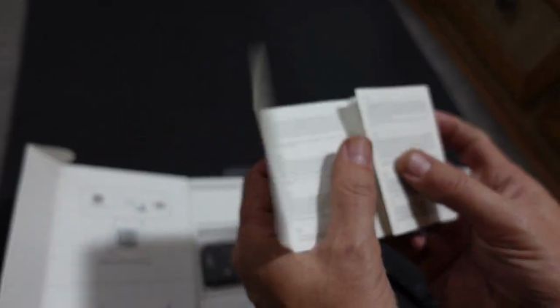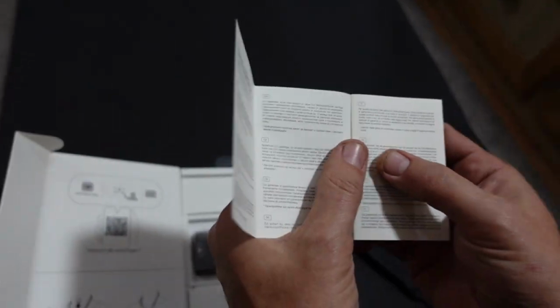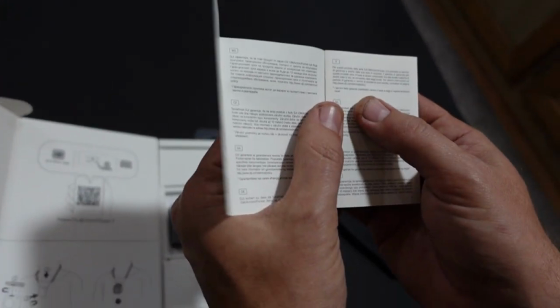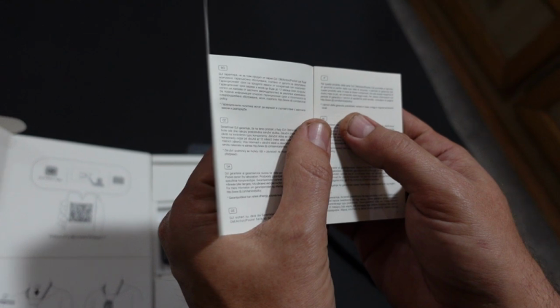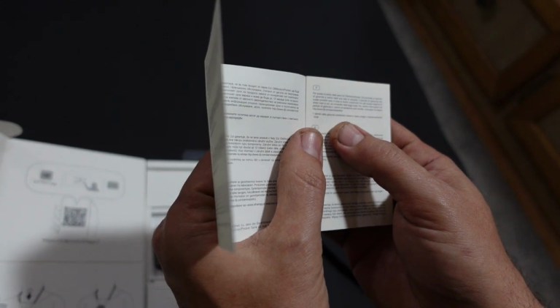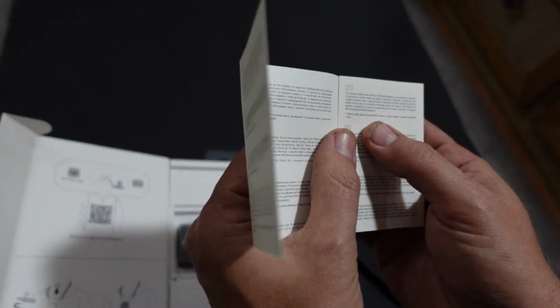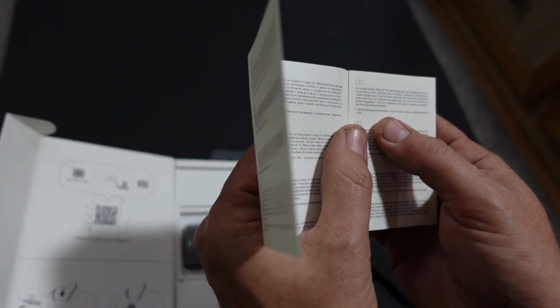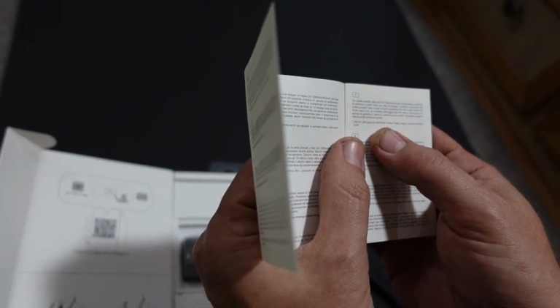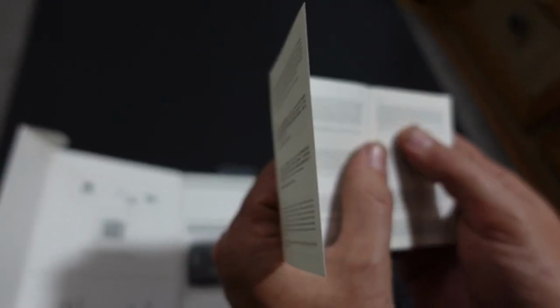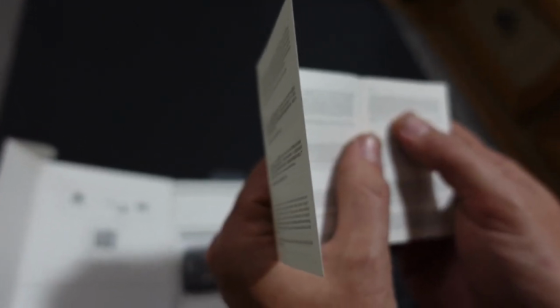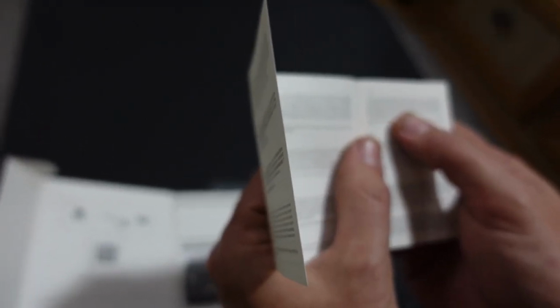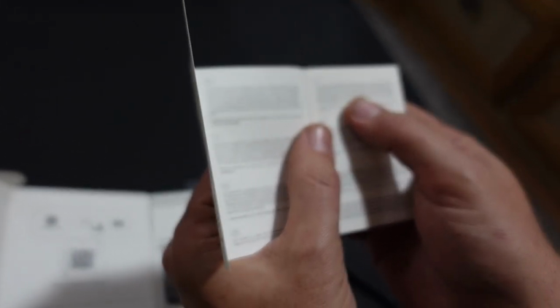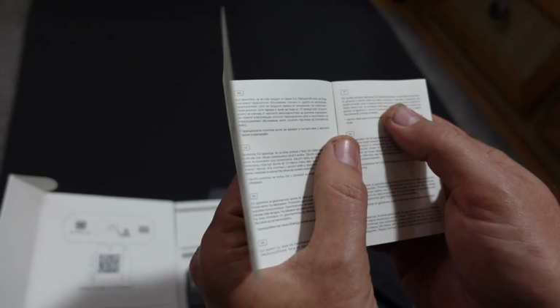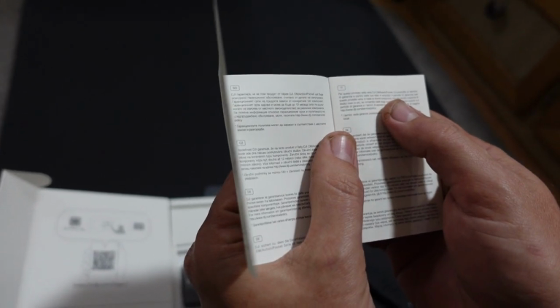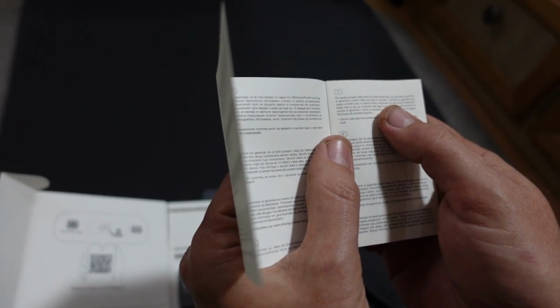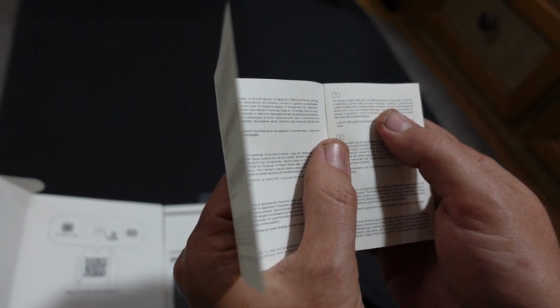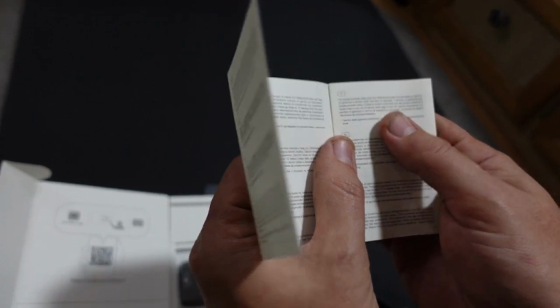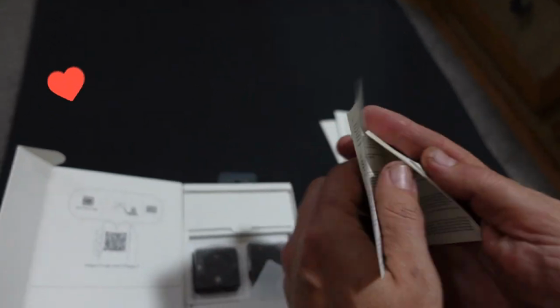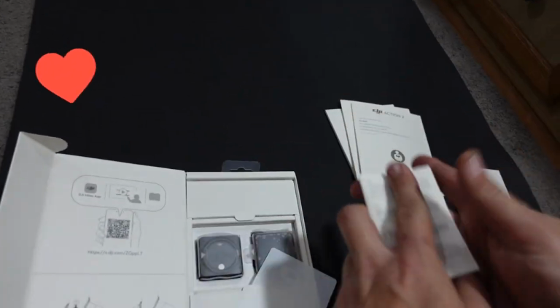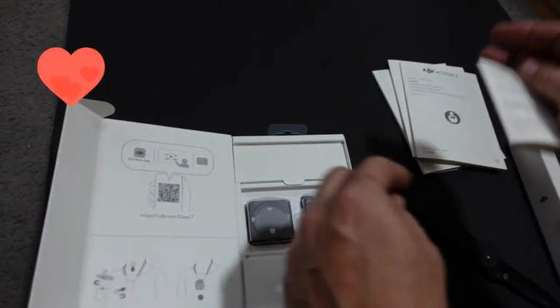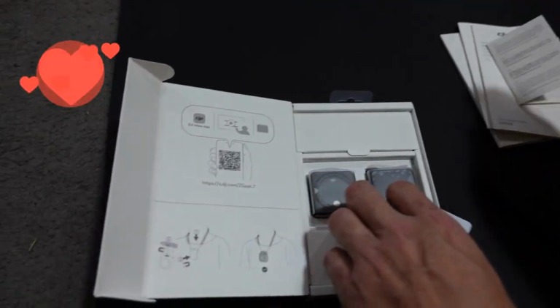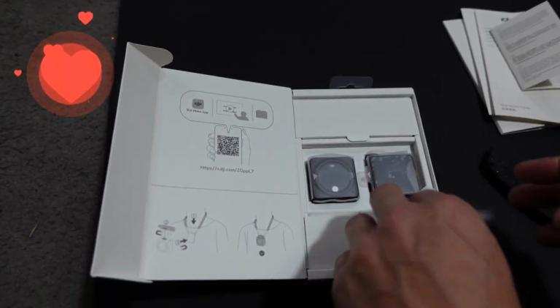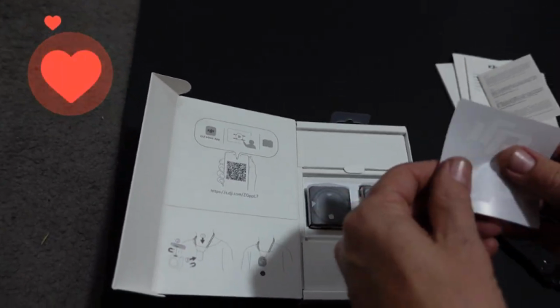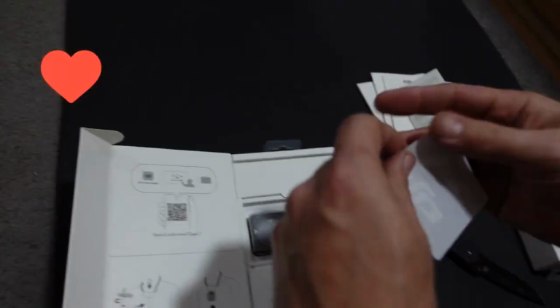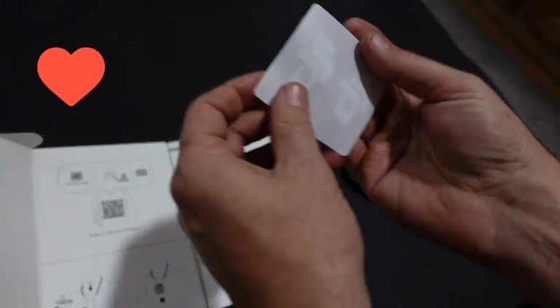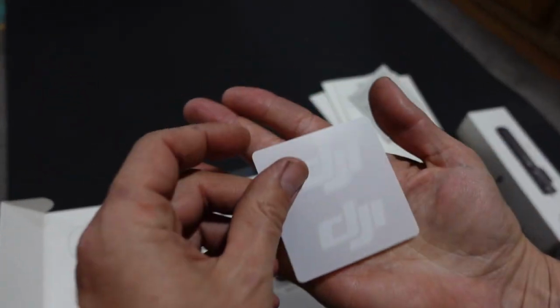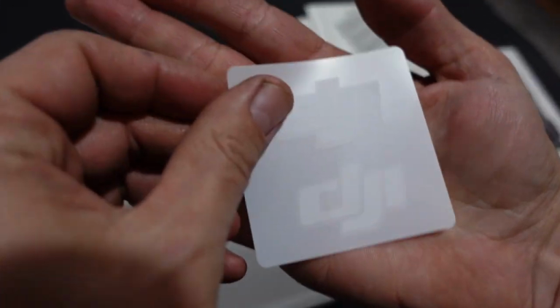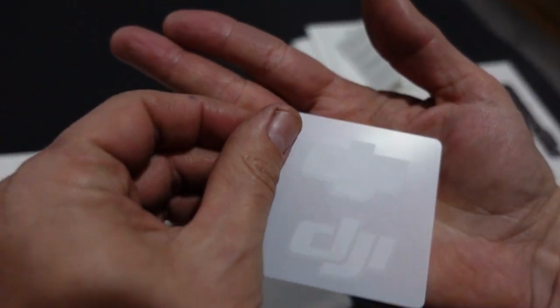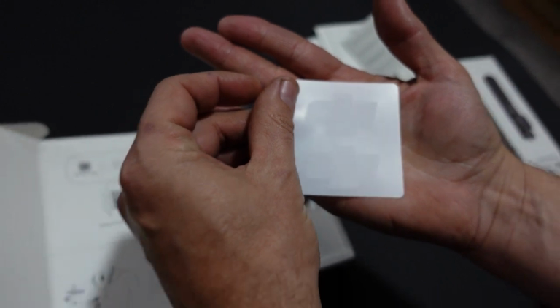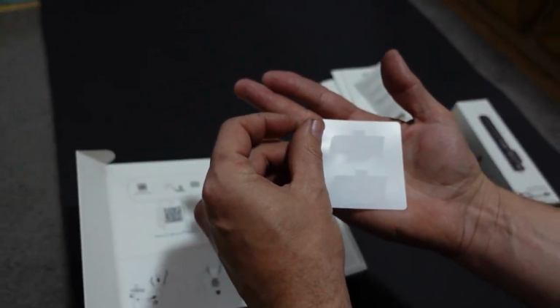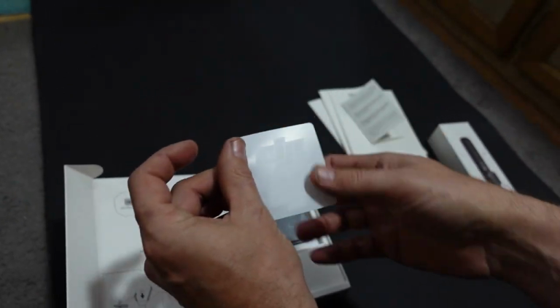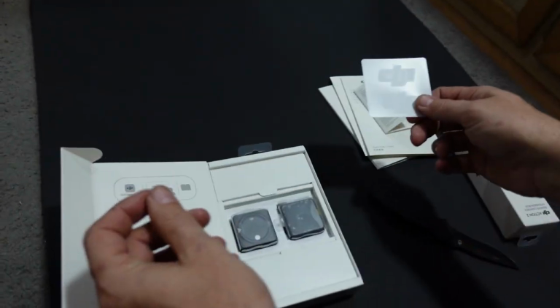Oh here we go, here's some Italian. 'Per questo prodotto del essere DJI.' Sounds like I'm speaking Tagalog but it's Italian. We've got some stickers here — so DJI stickers.